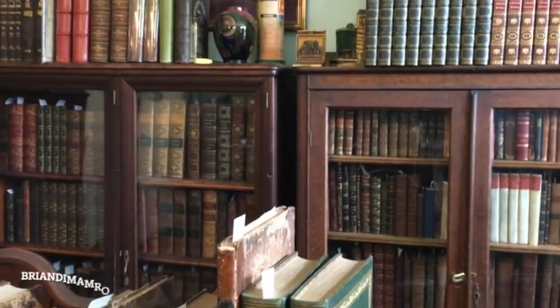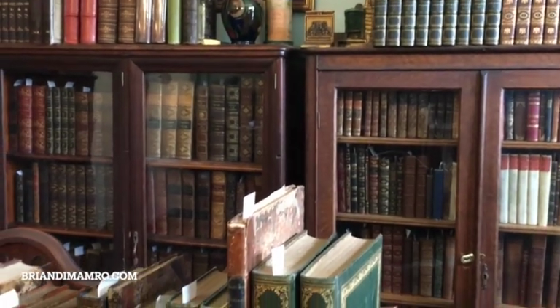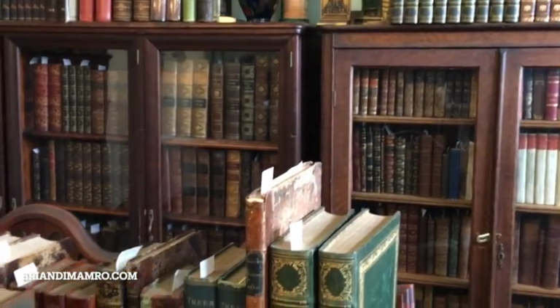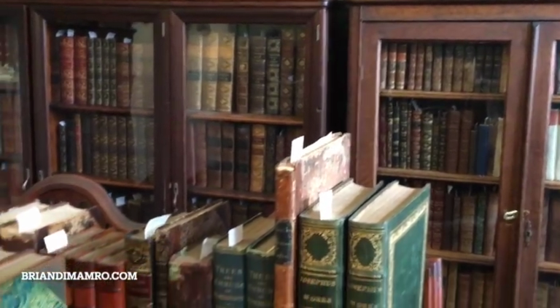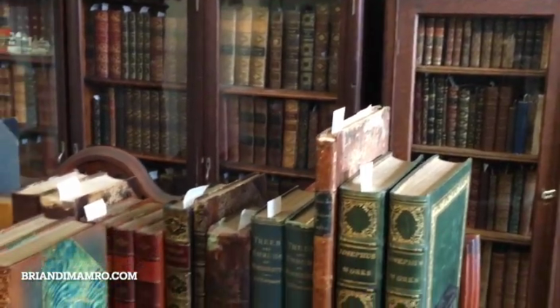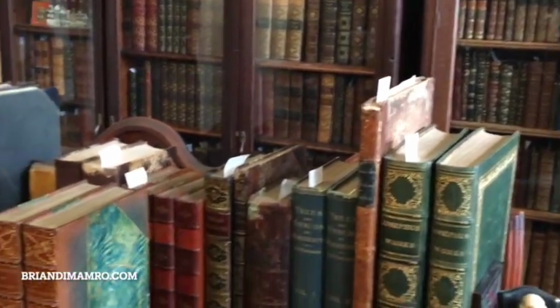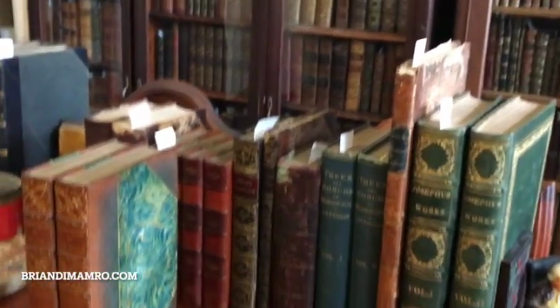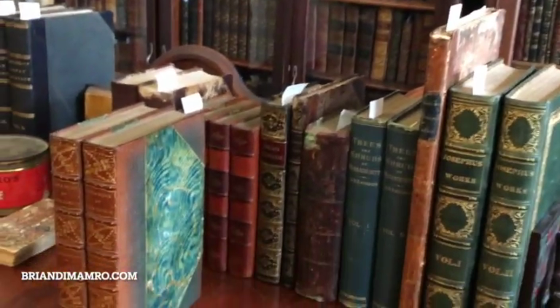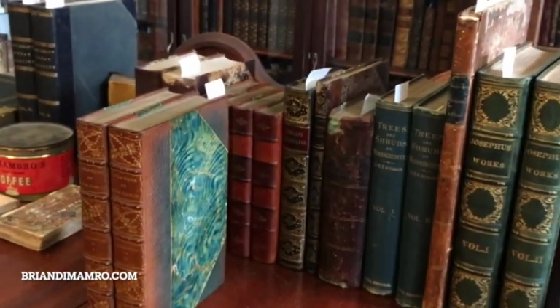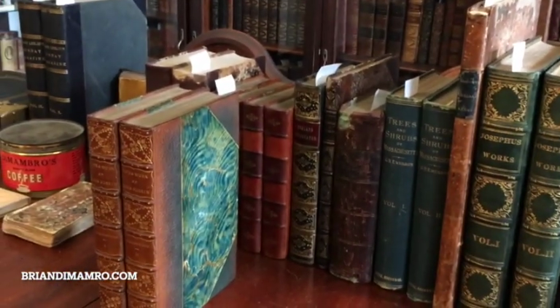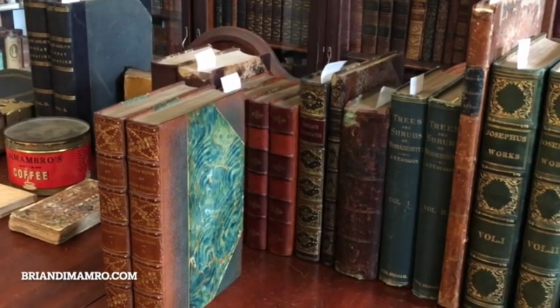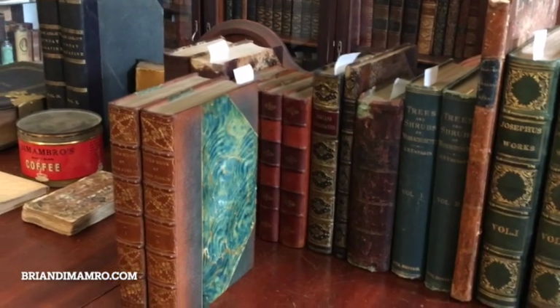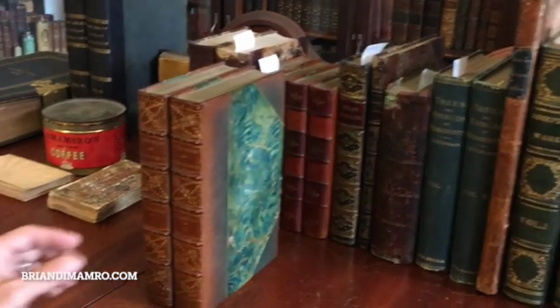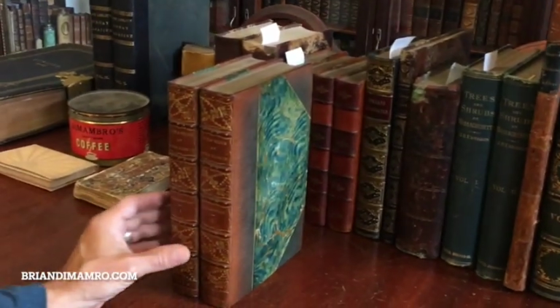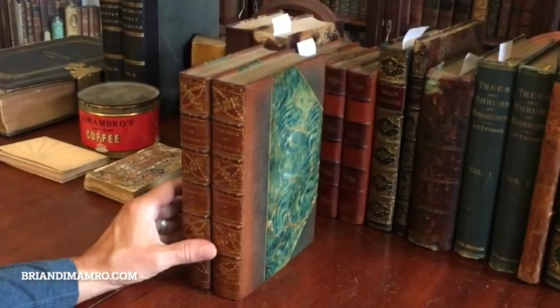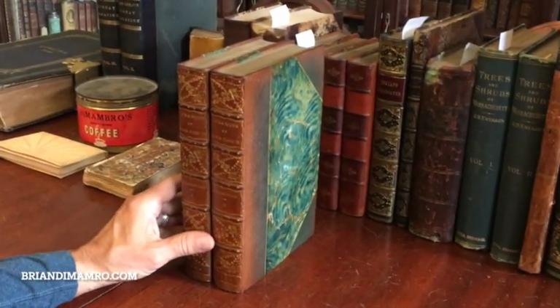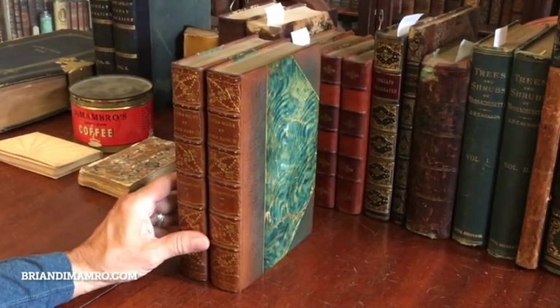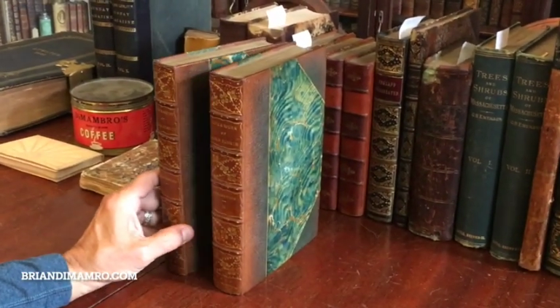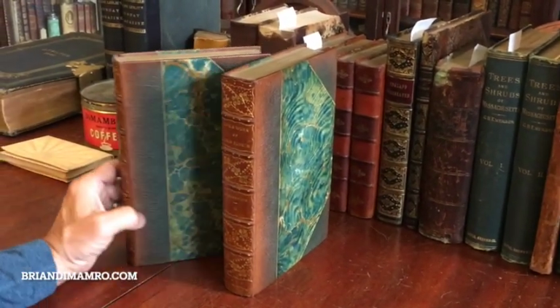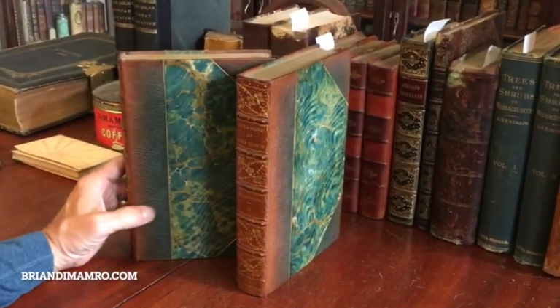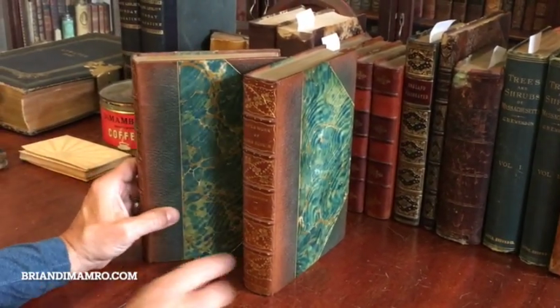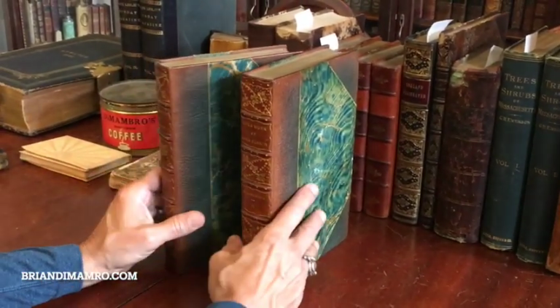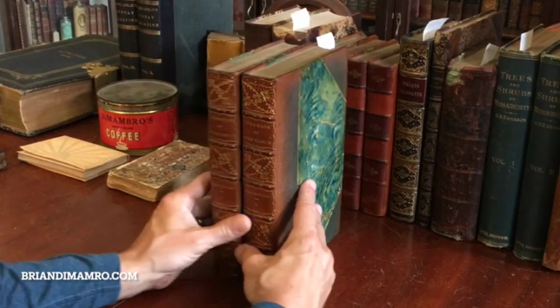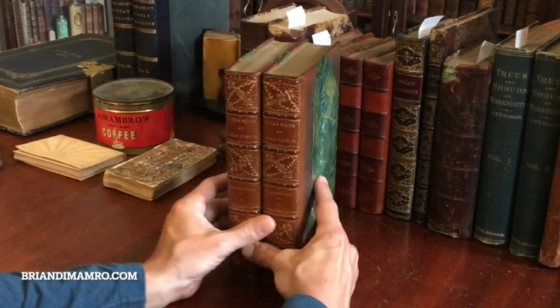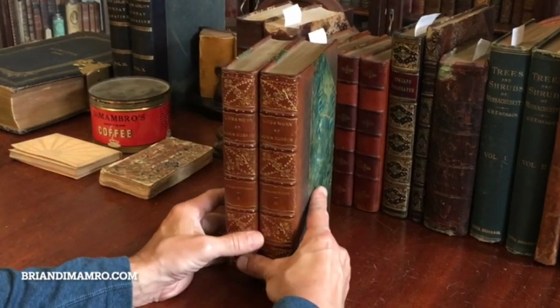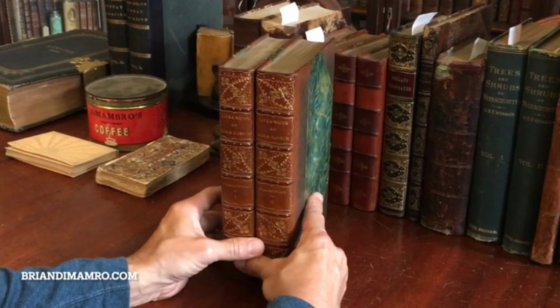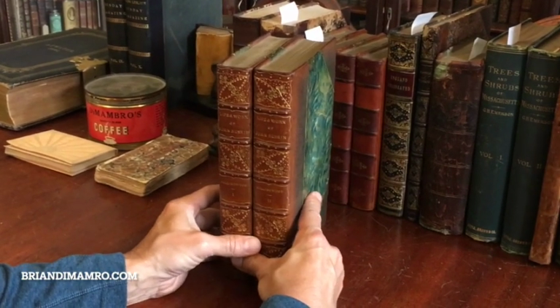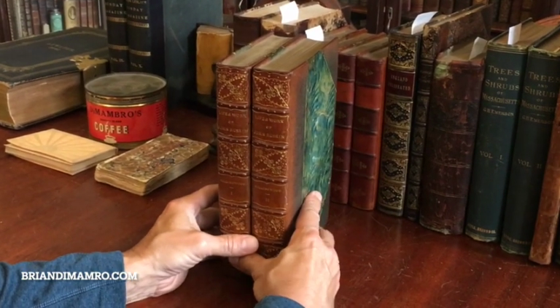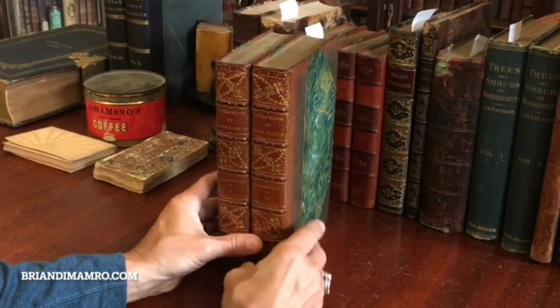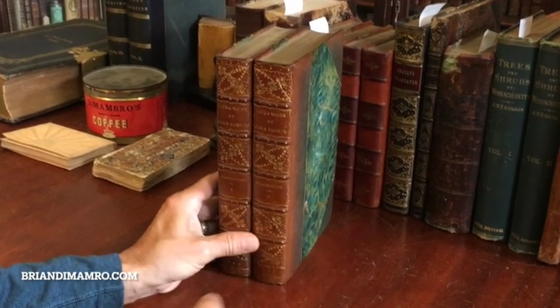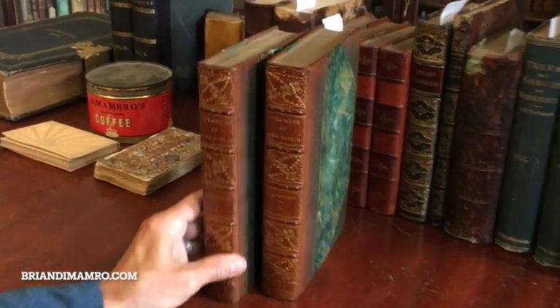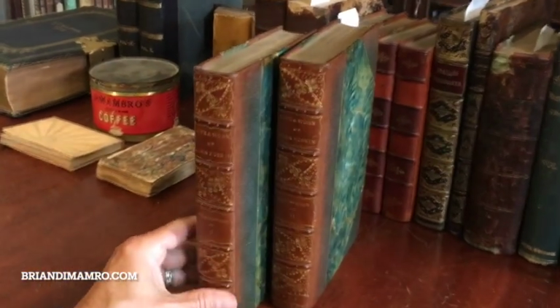Welcome into my office. Brian here, back with you. I think now is a good time for us to examine this beautiful two-volume set, The Life and Work of John Ruskin.